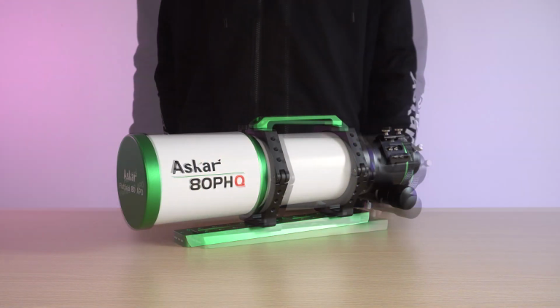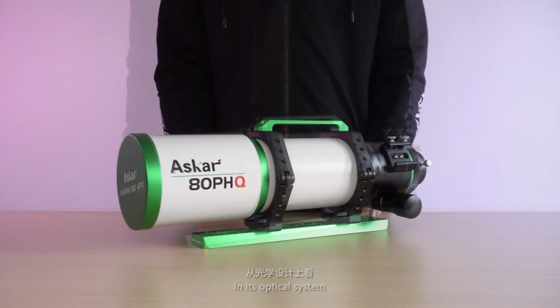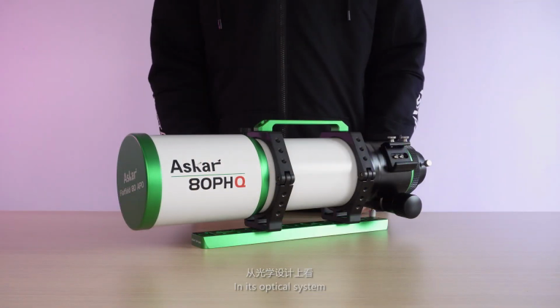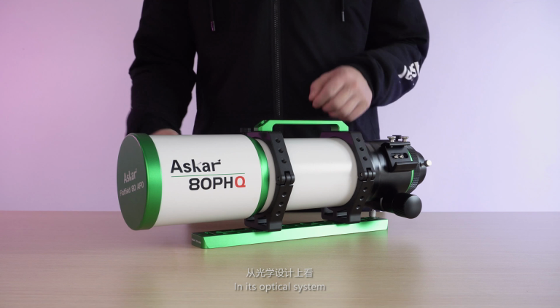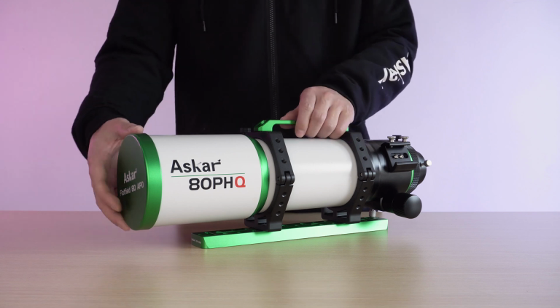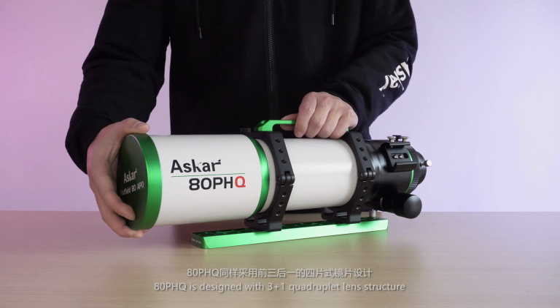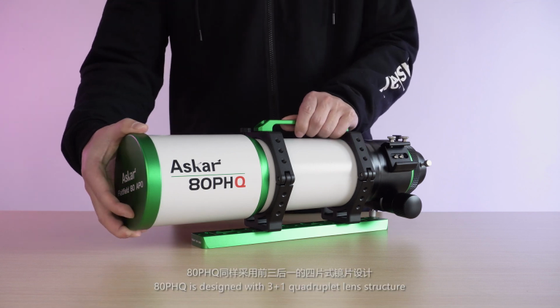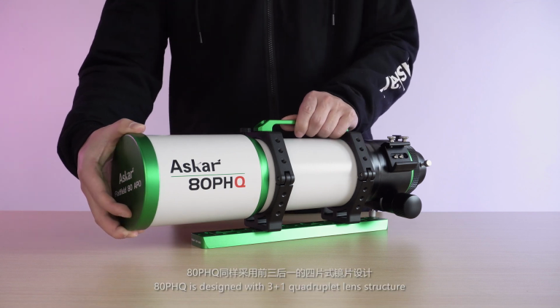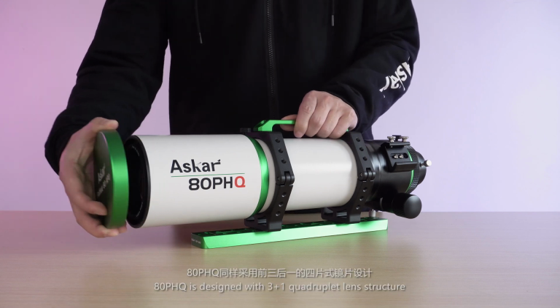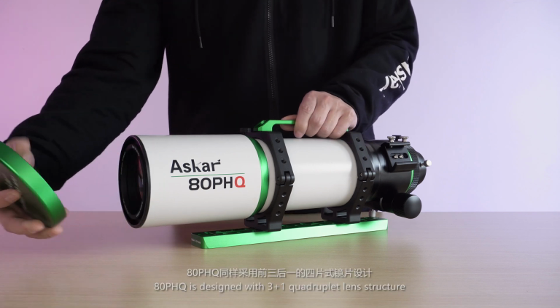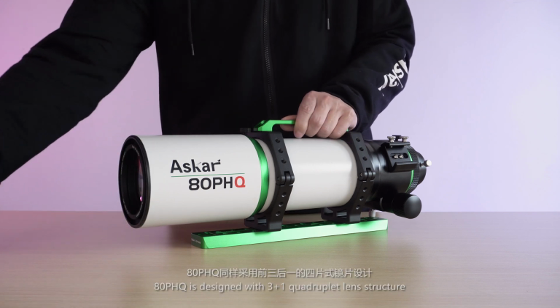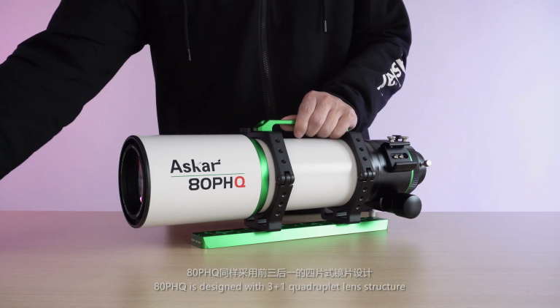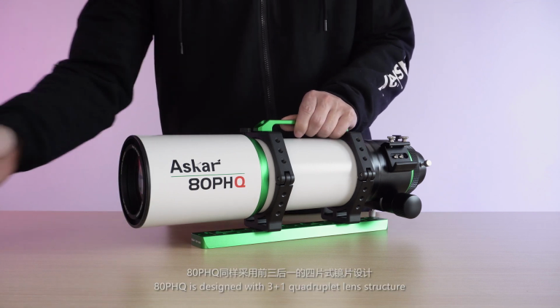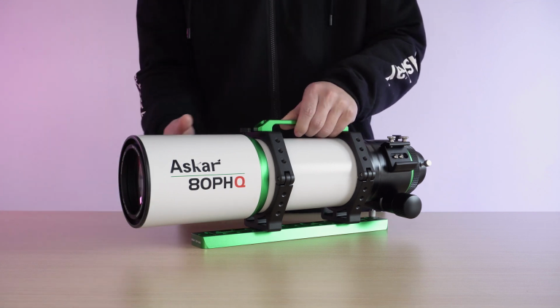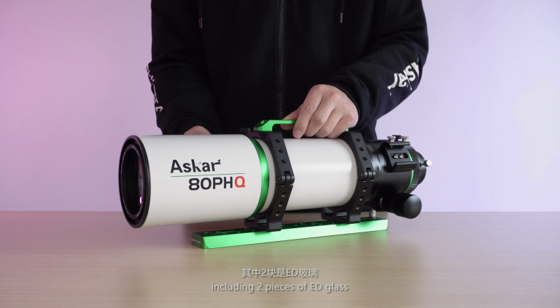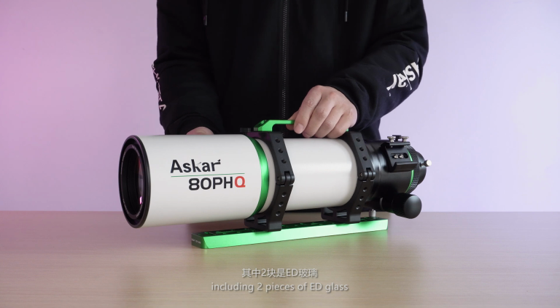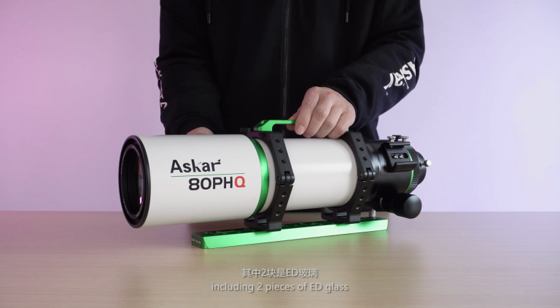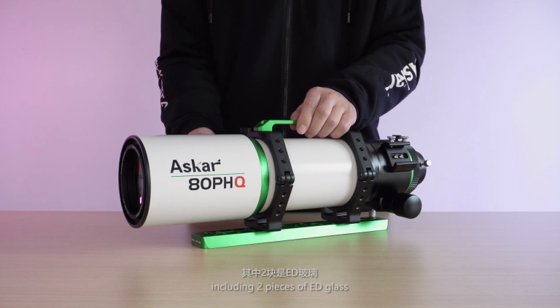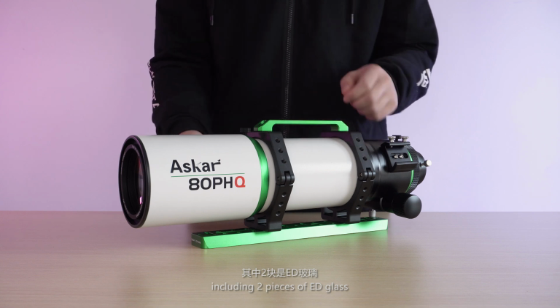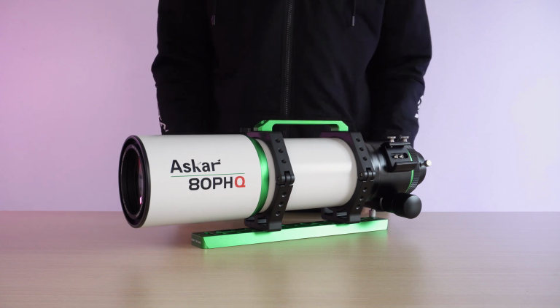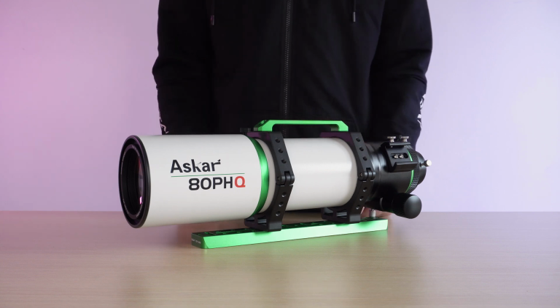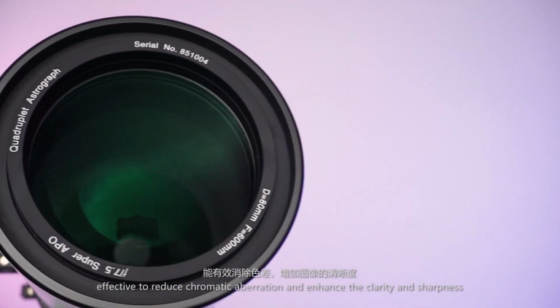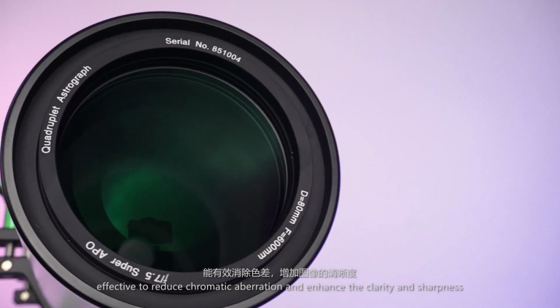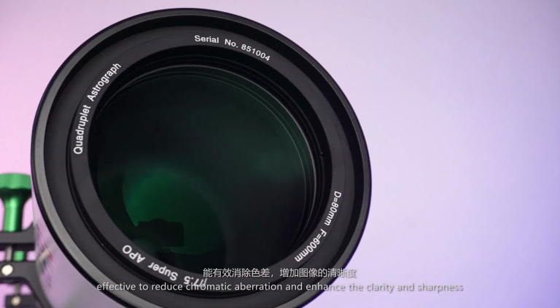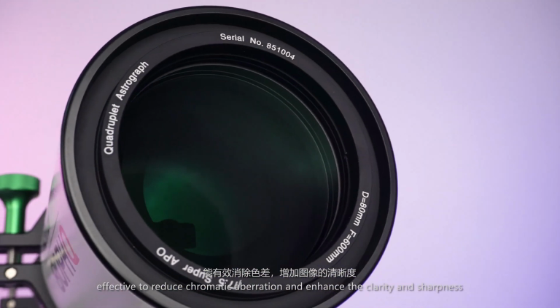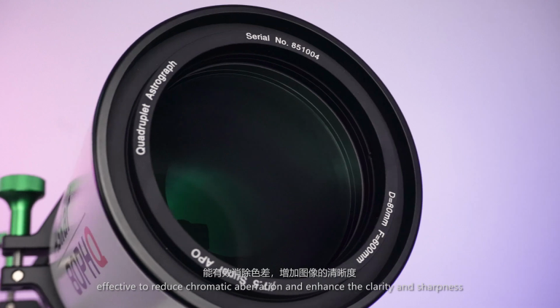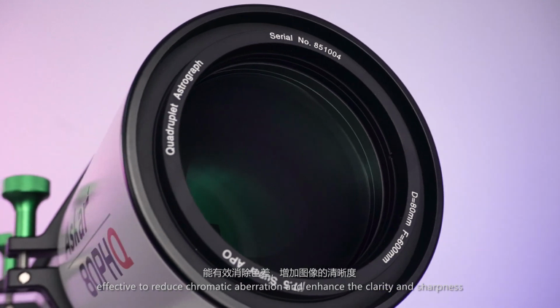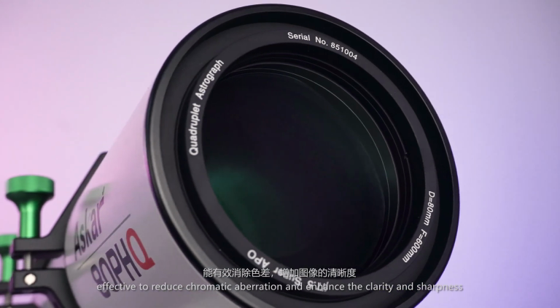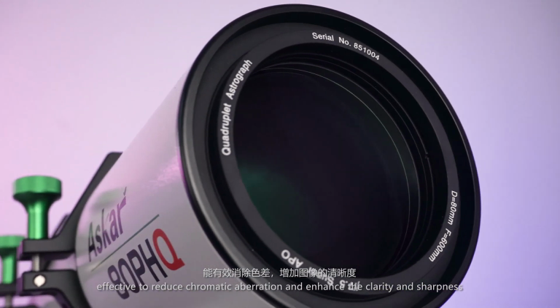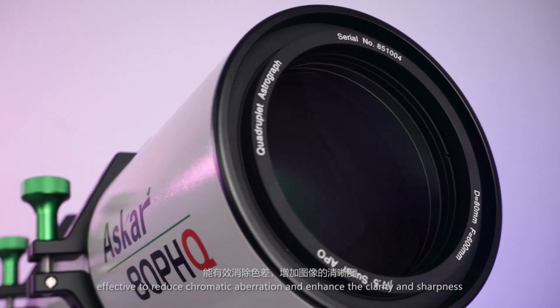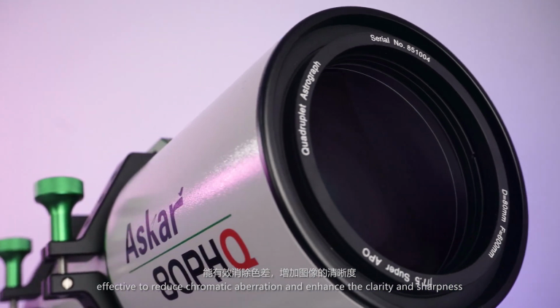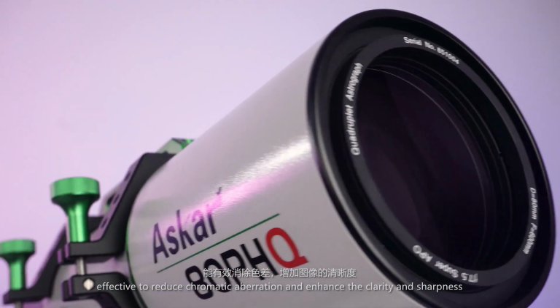In its optical system, the ADPHQ is designed with a 3-plus-1 quadruple lens structure, including two pieces of ED glass, effective to reduce chromatic aberration and enhance the clarity and sharpness.